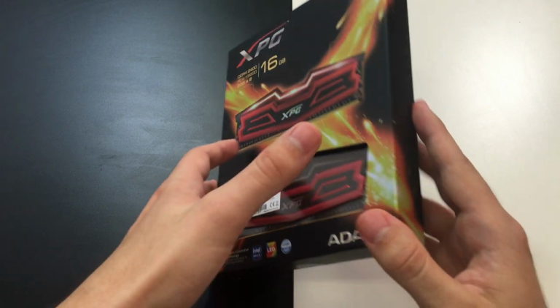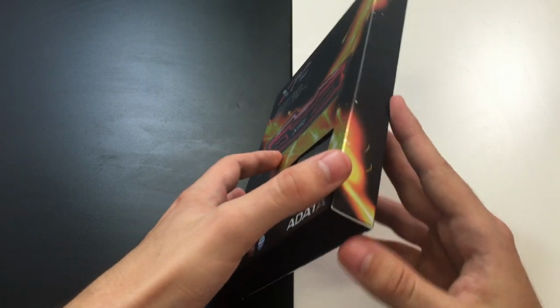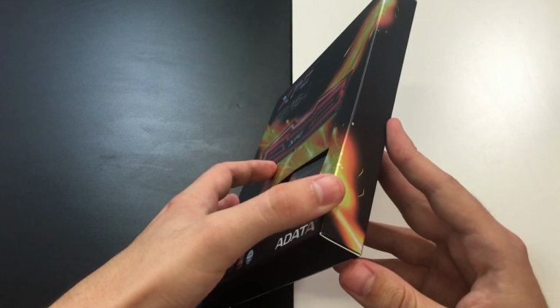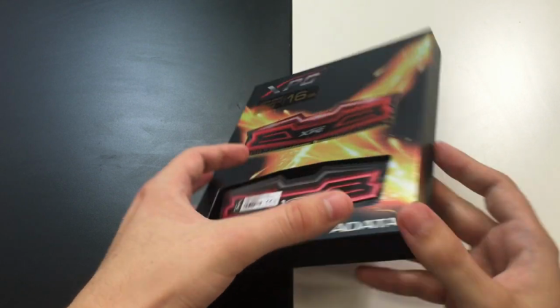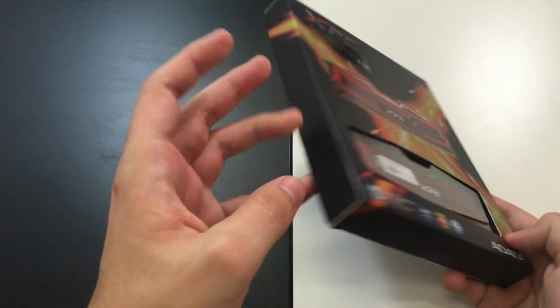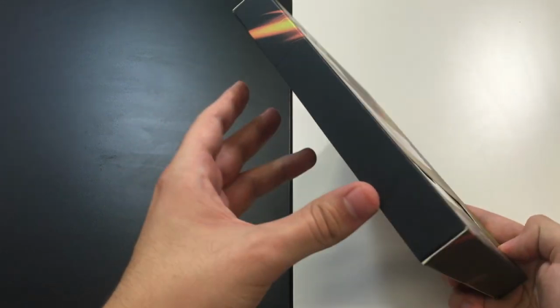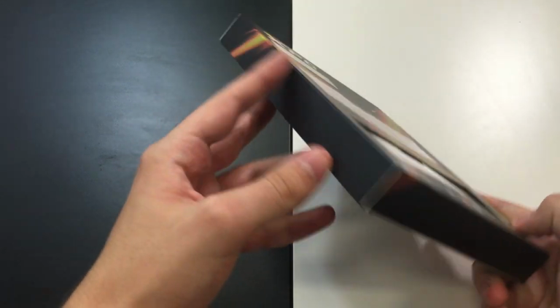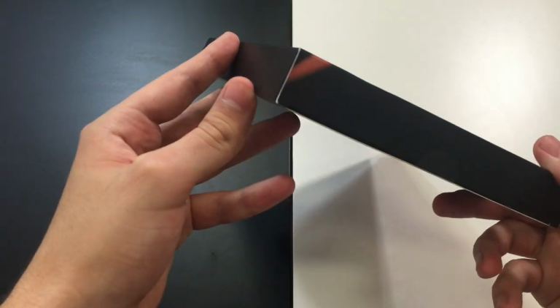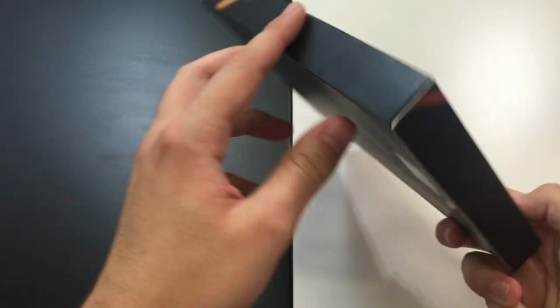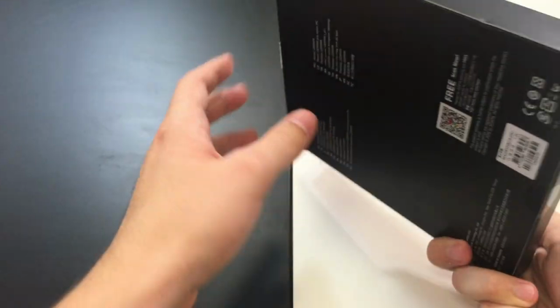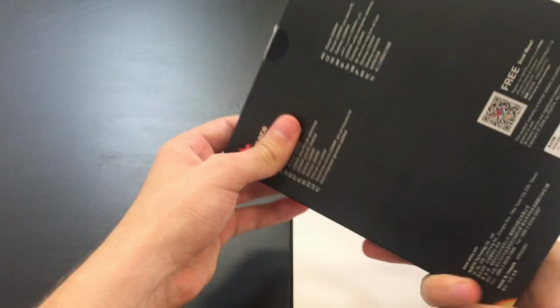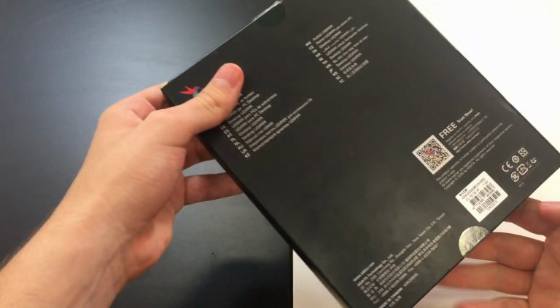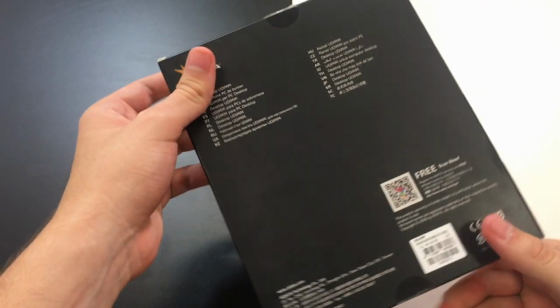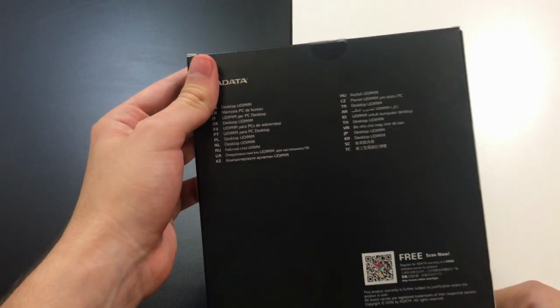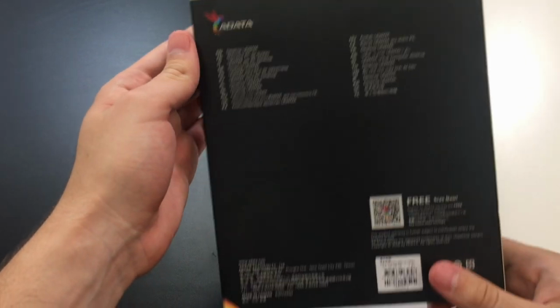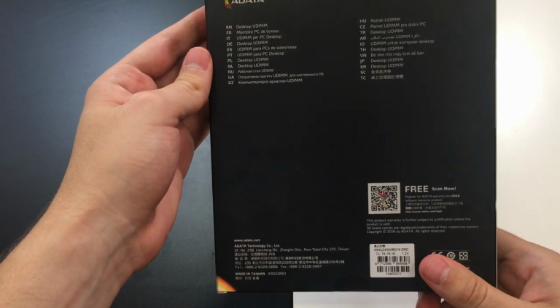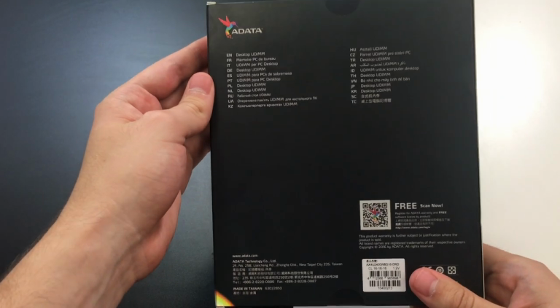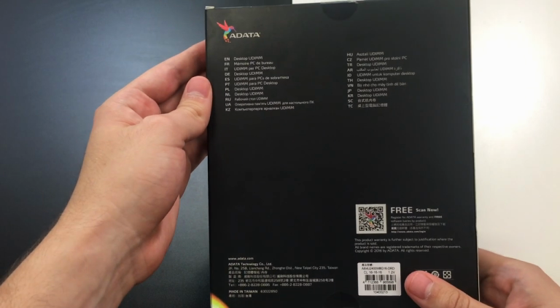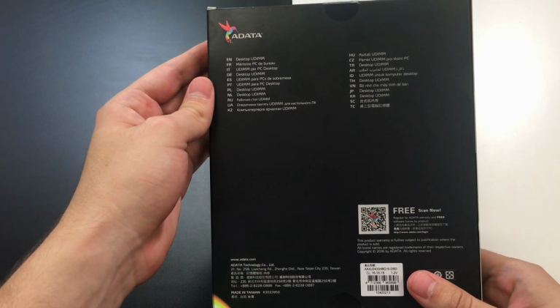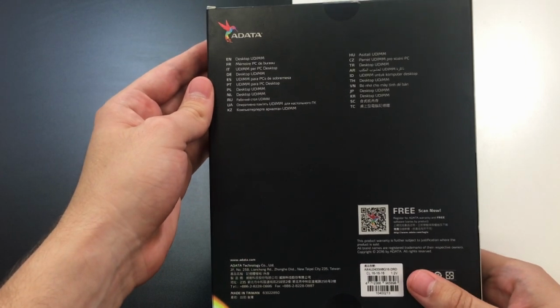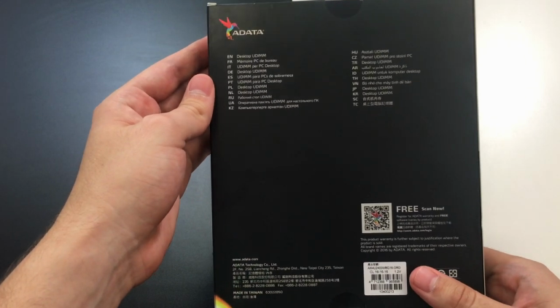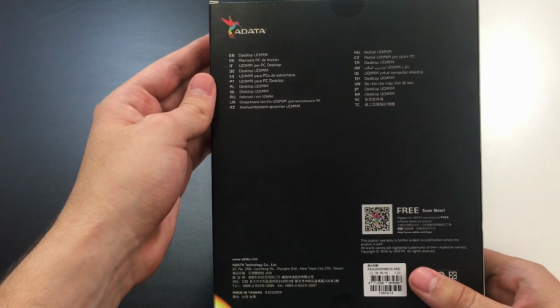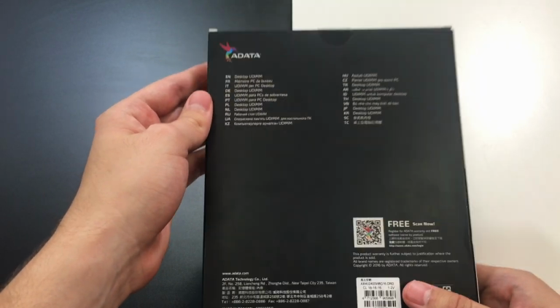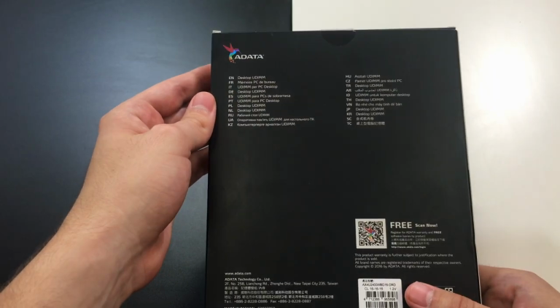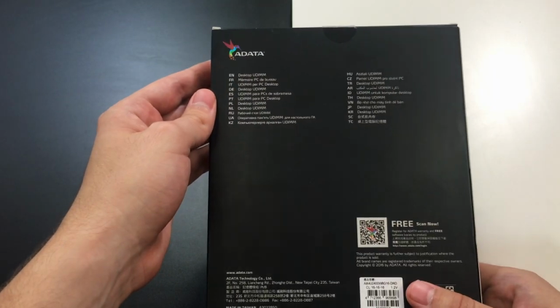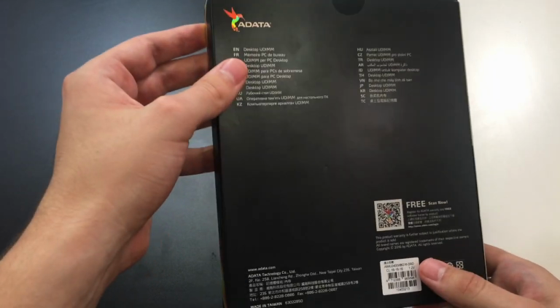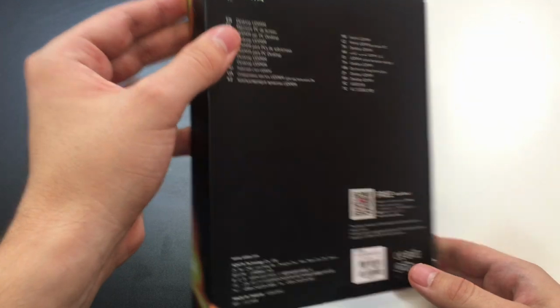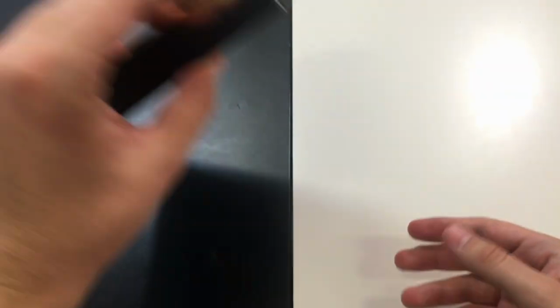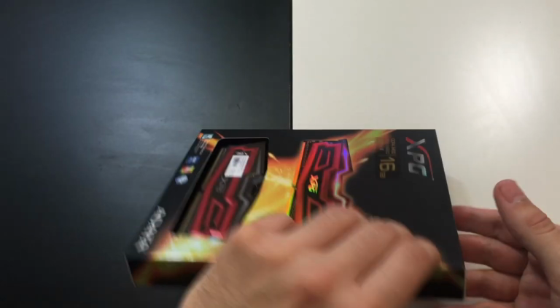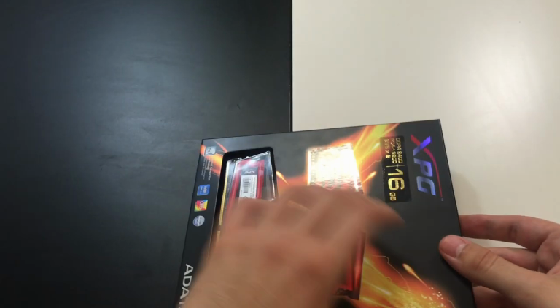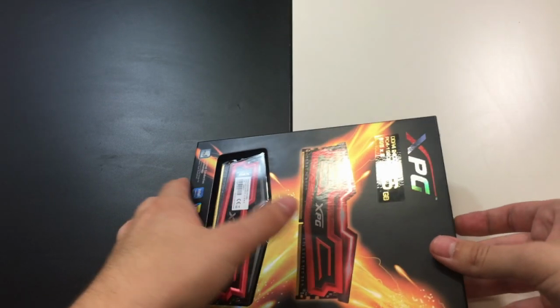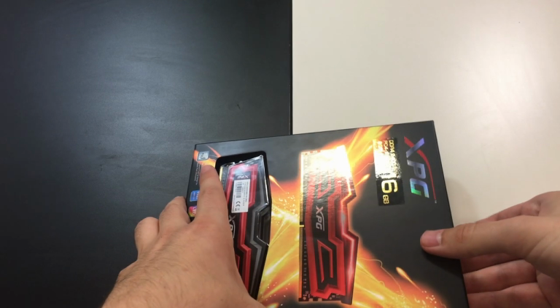Taking a look at the sides, nothing special, and at the back some additional product information, but nothing specific. Okay, let's see what's inside.